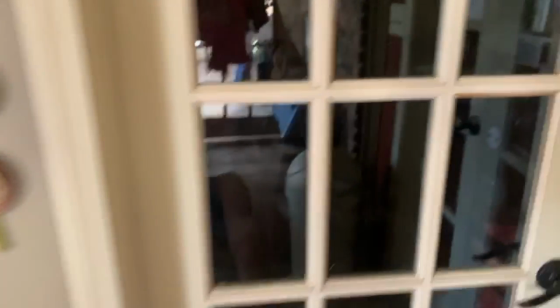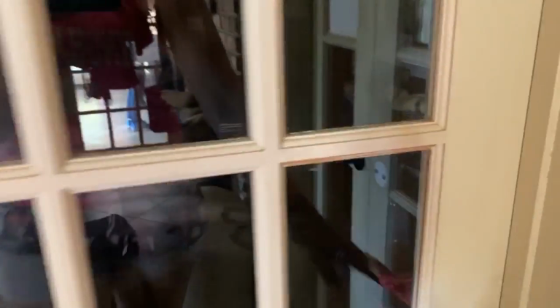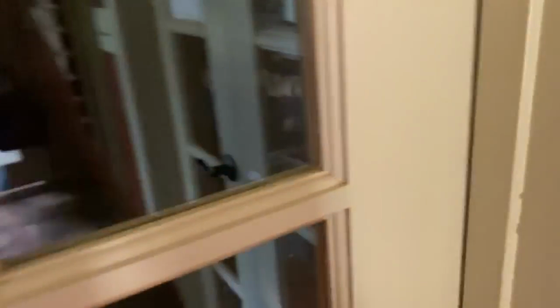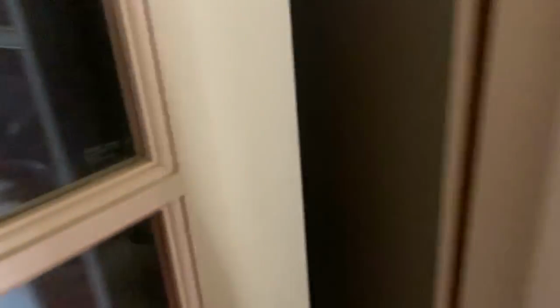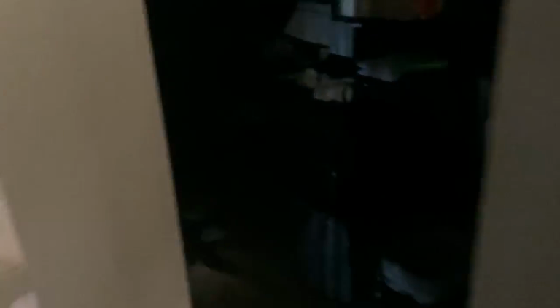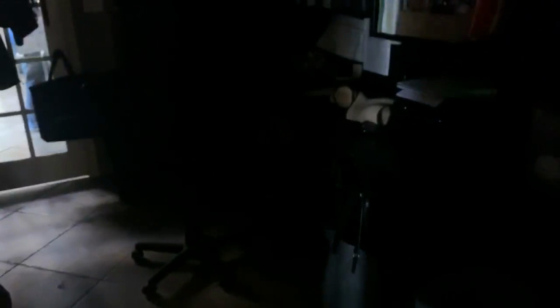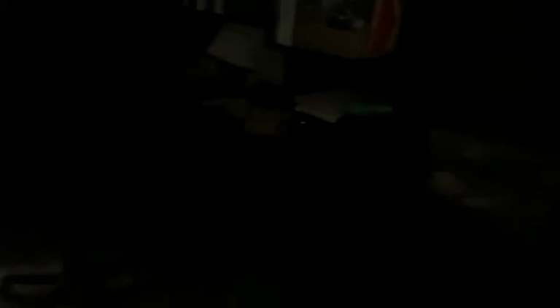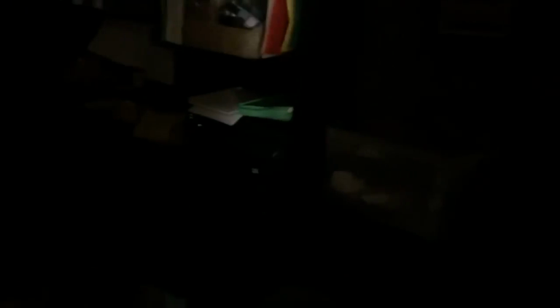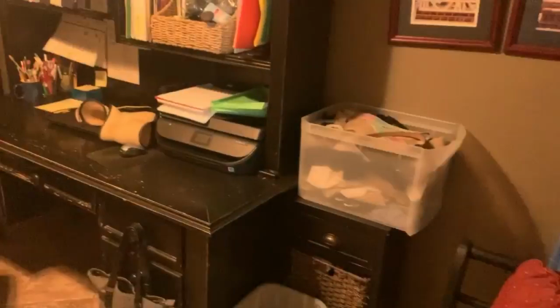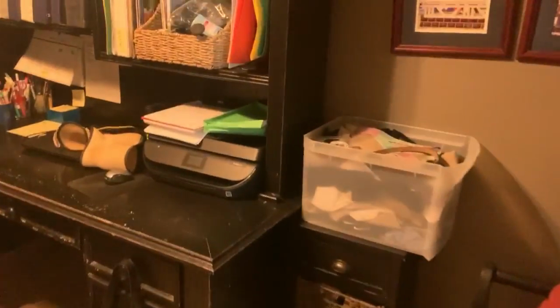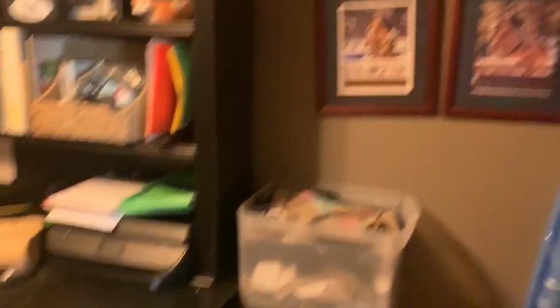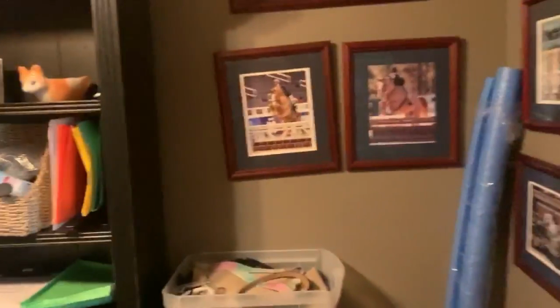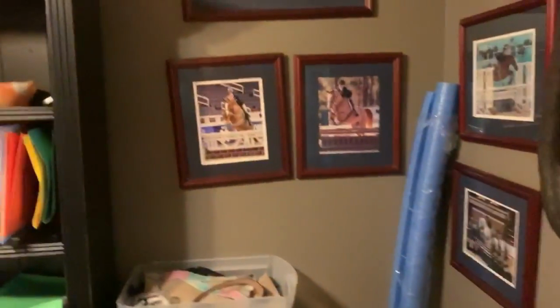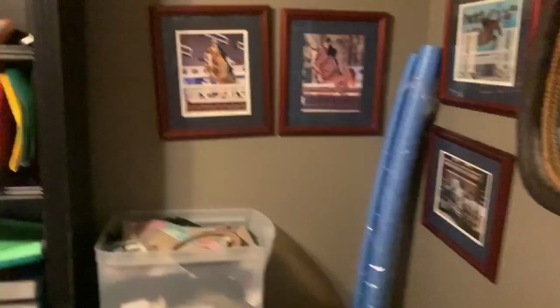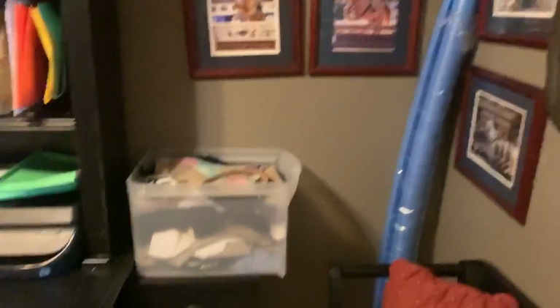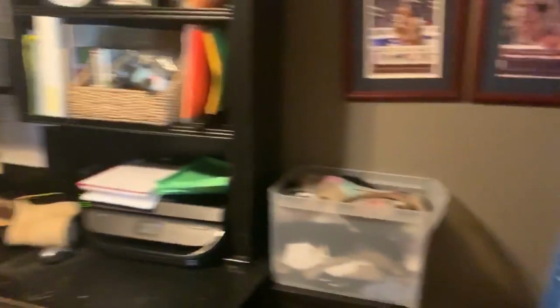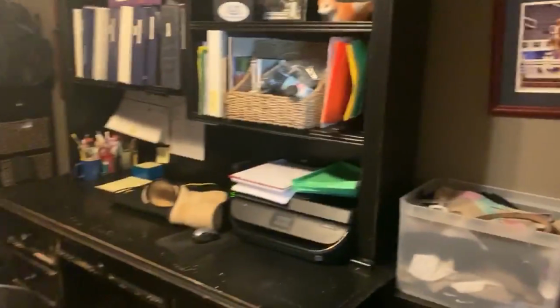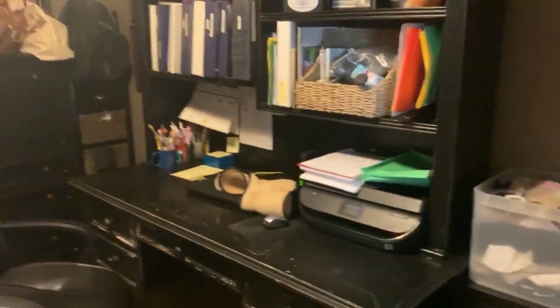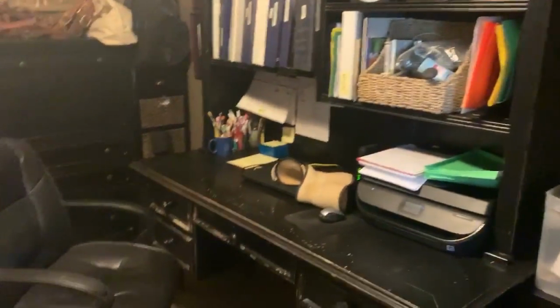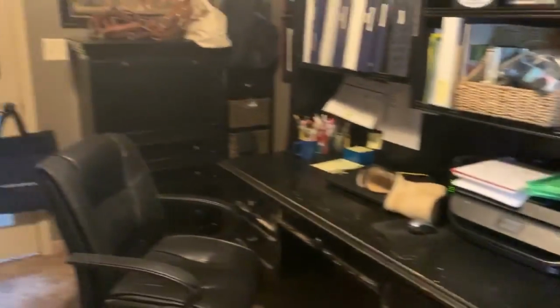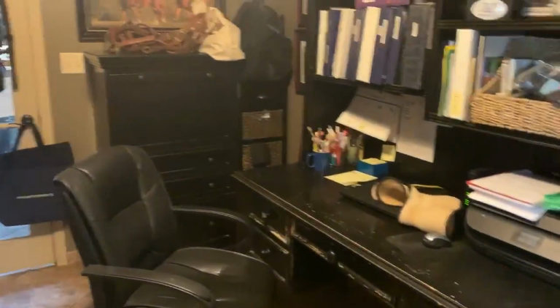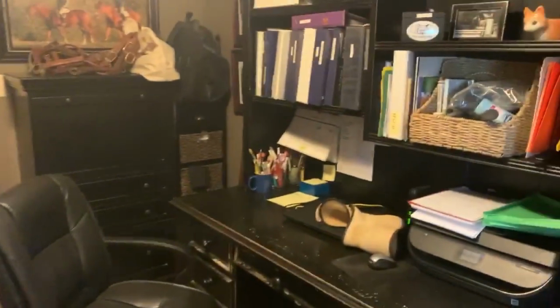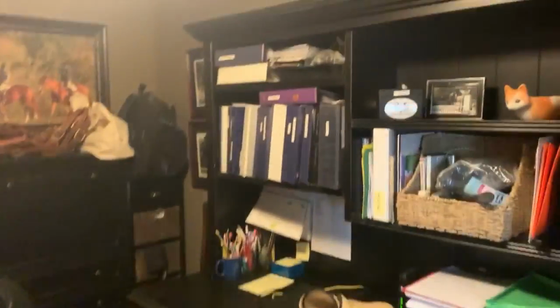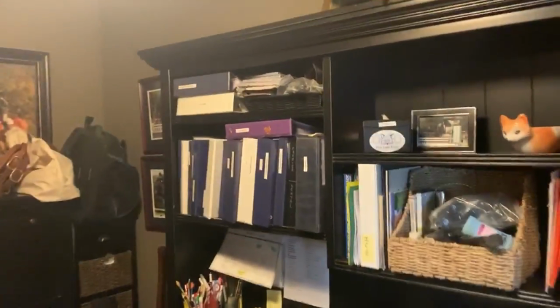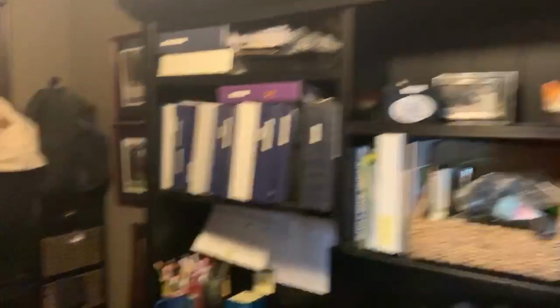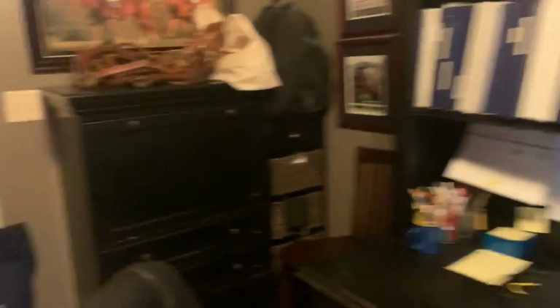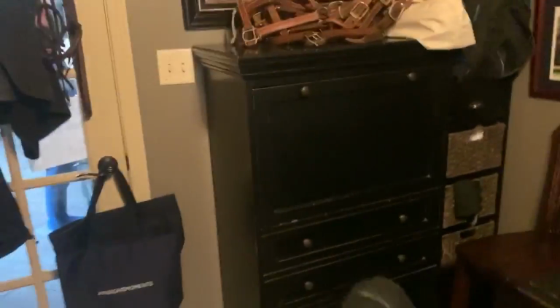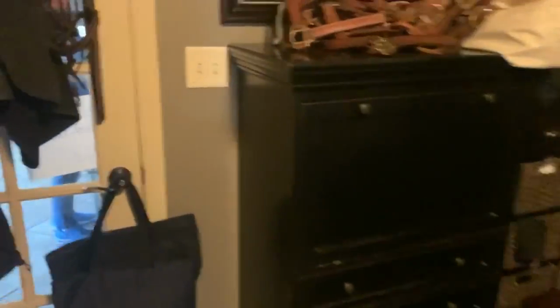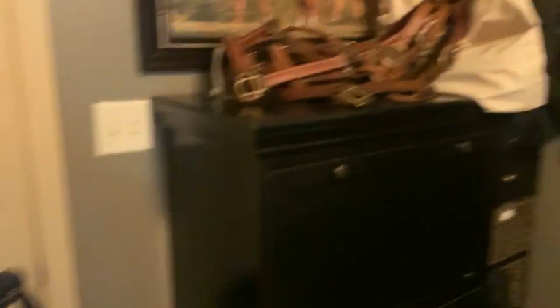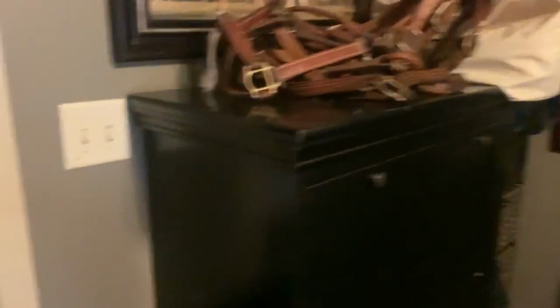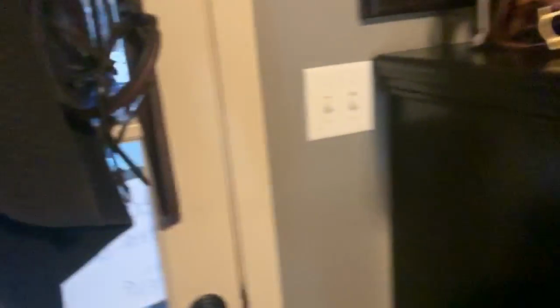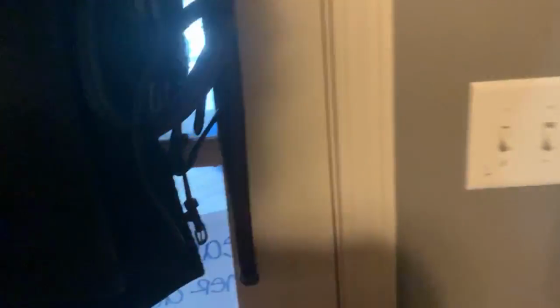And then over here is Gary's office — she's our barn manager. This is all of her stuff. That's where her computer stays and where all of her files stay, because she does all of the barn management in that way.